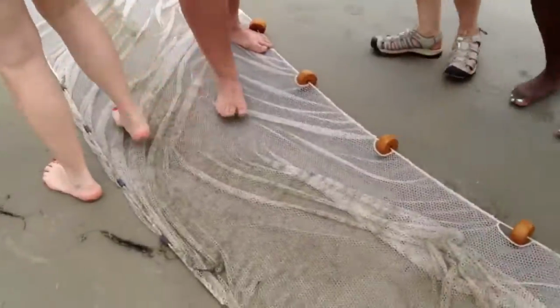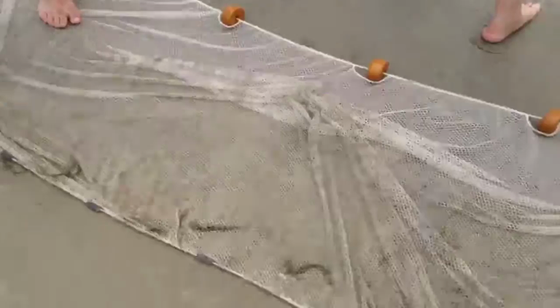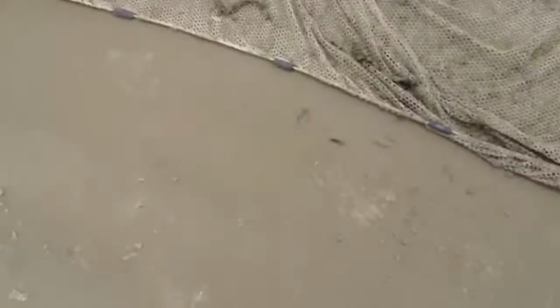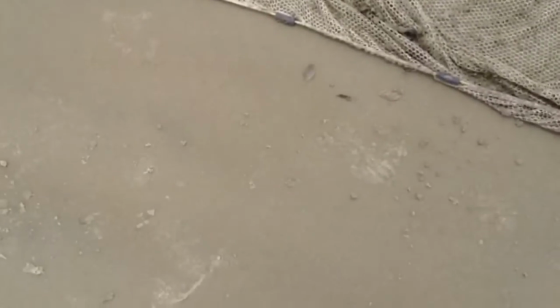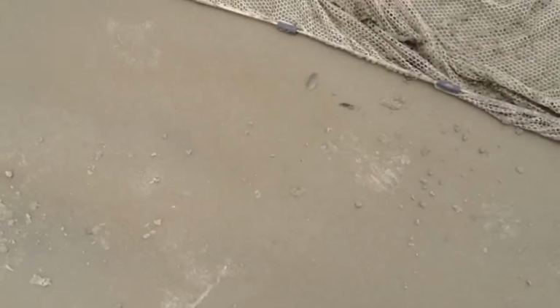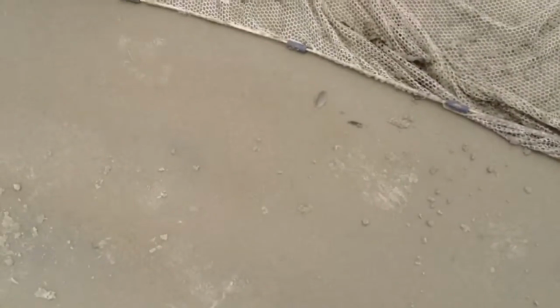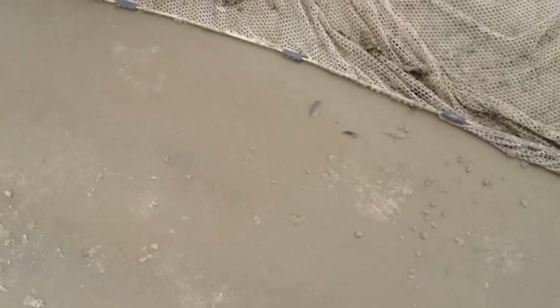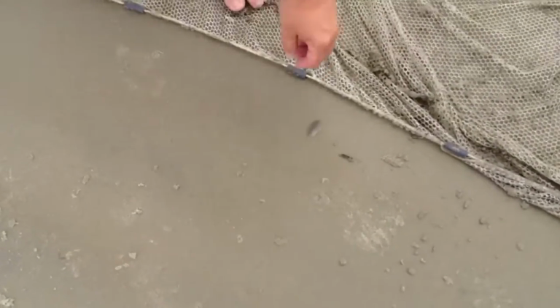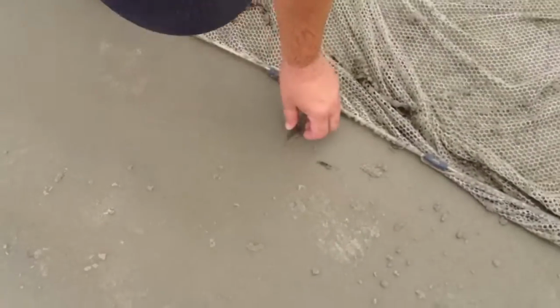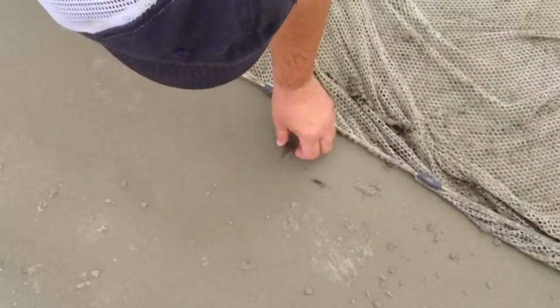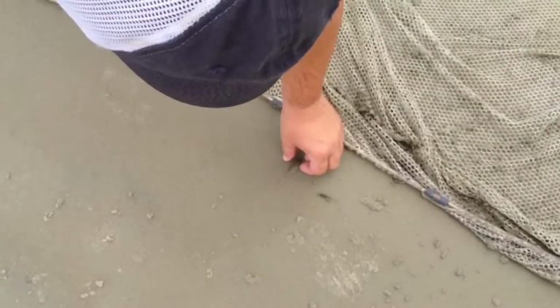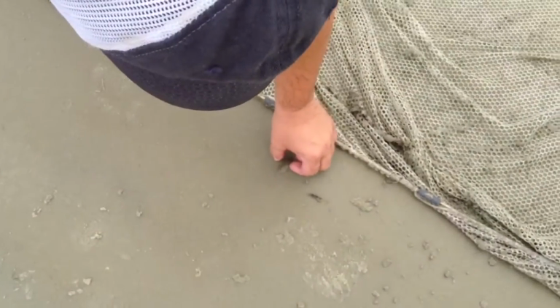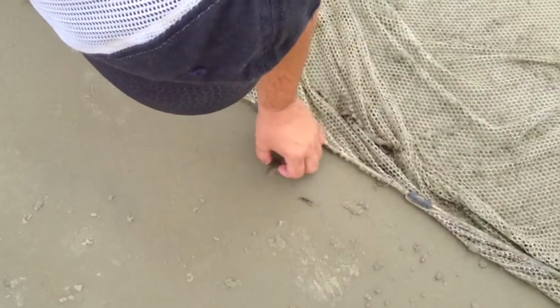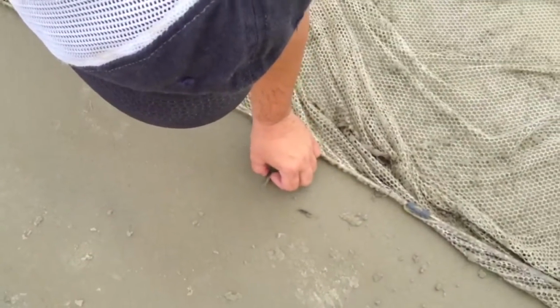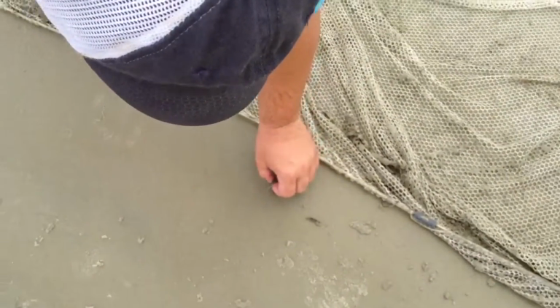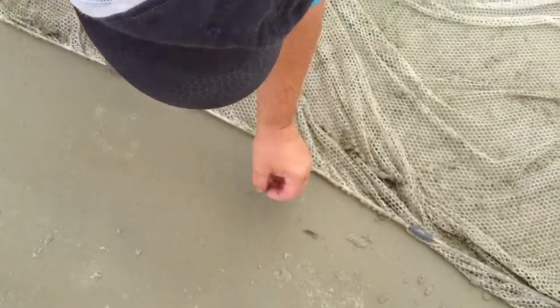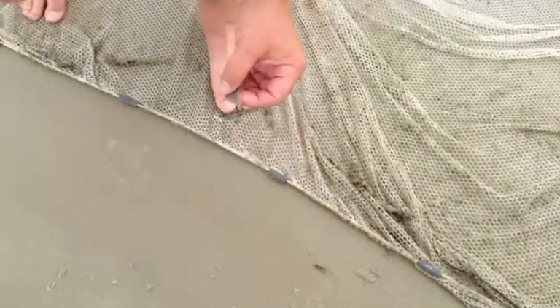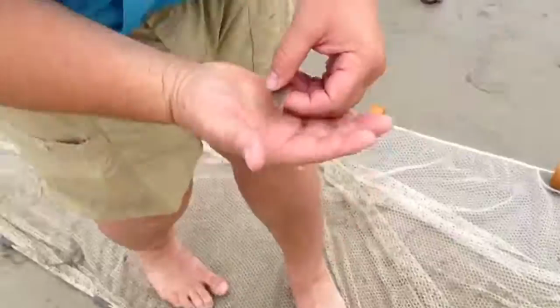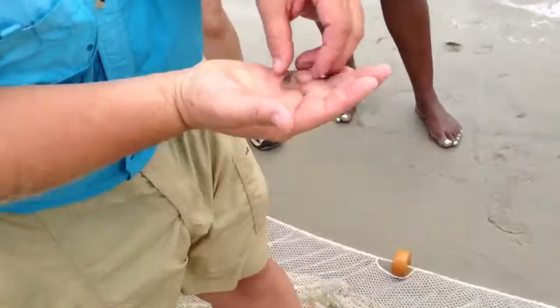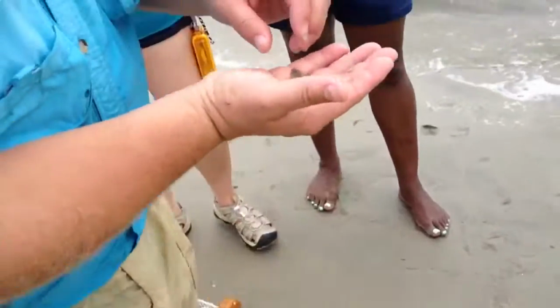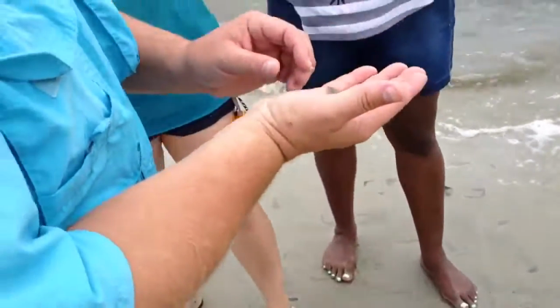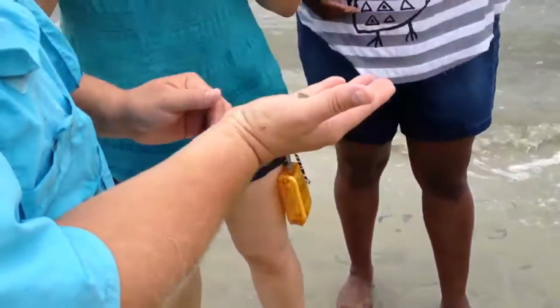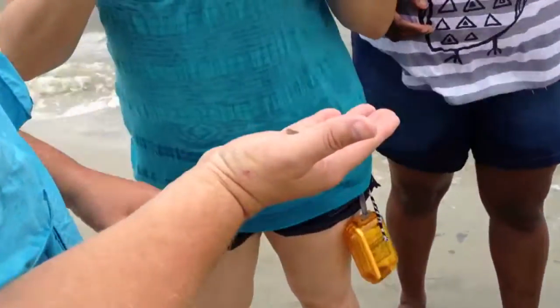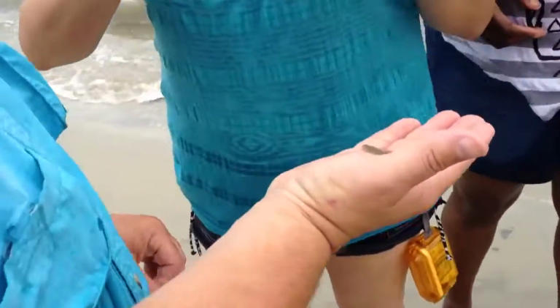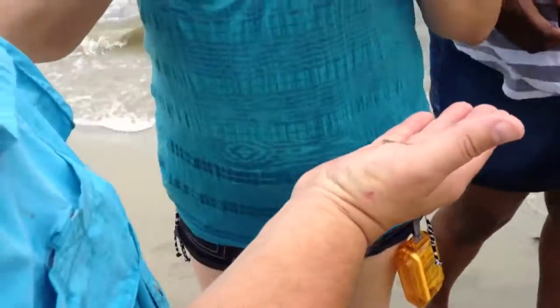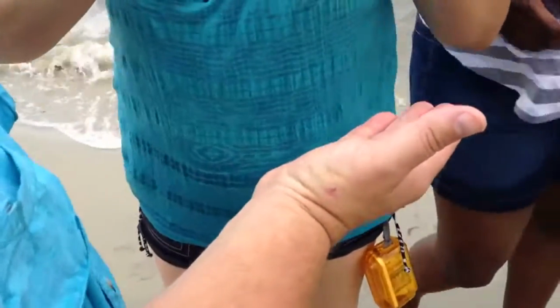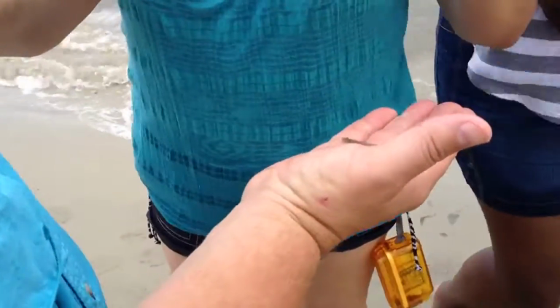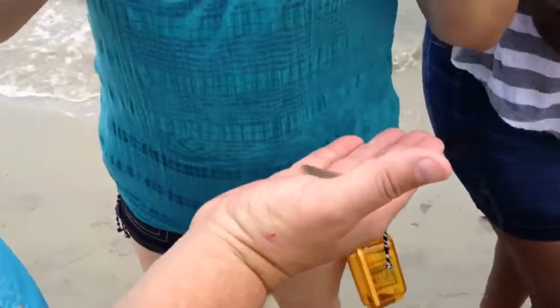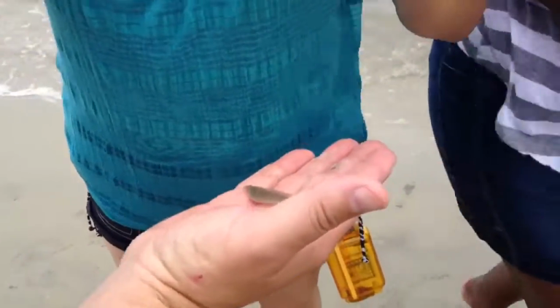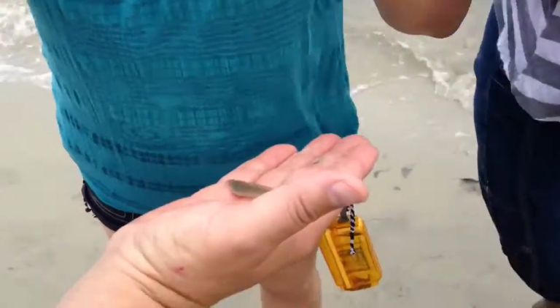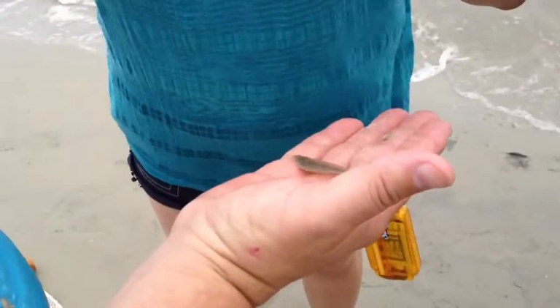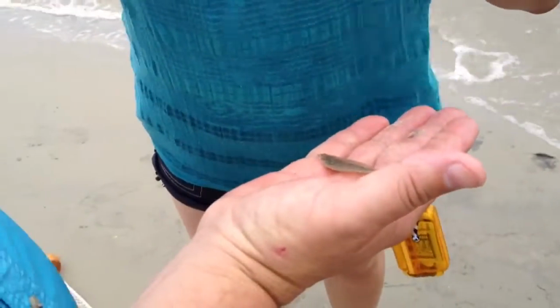What was it? Oh, look at him. He's a baby.